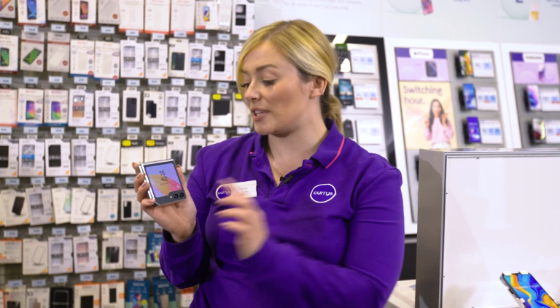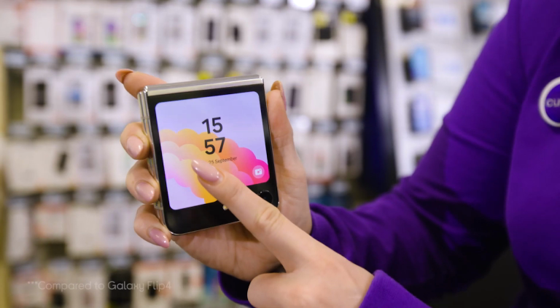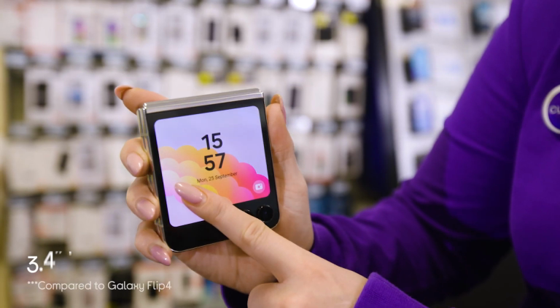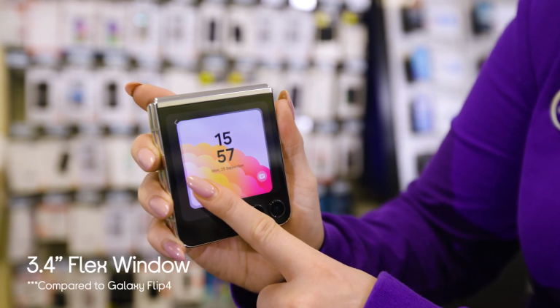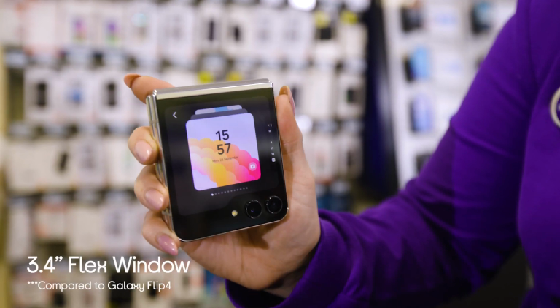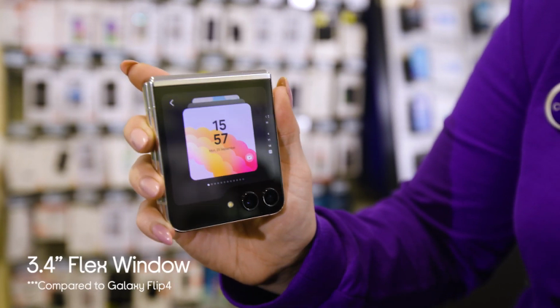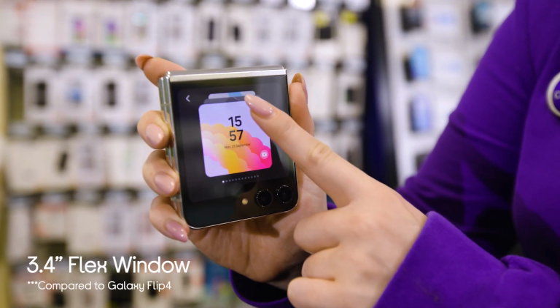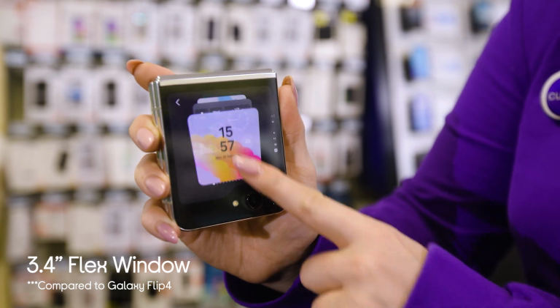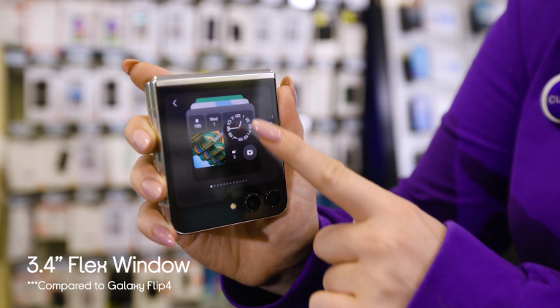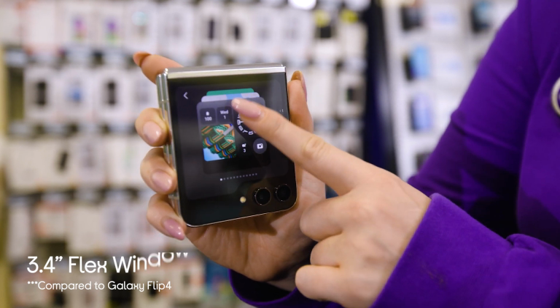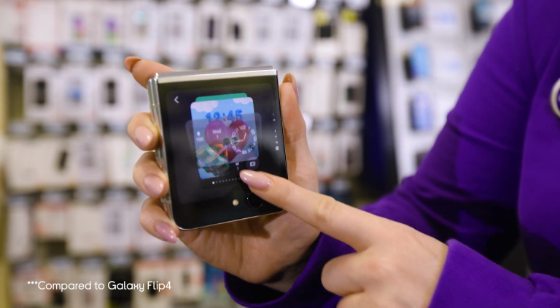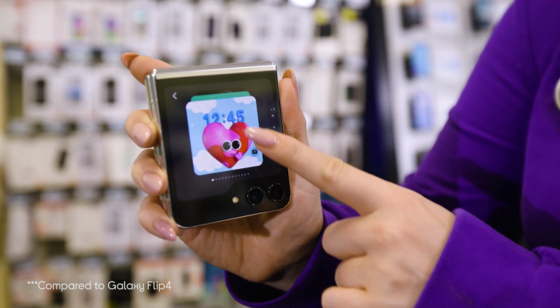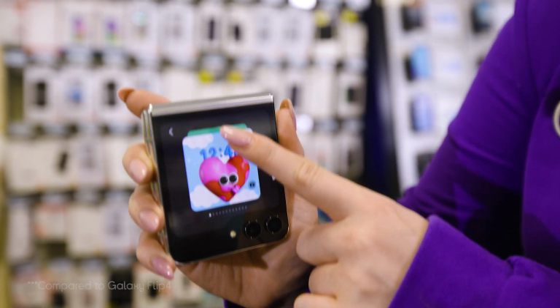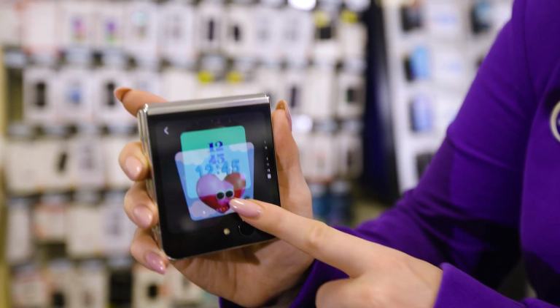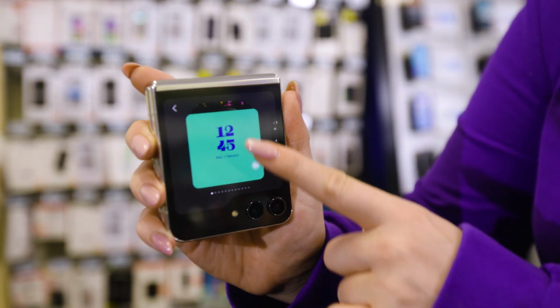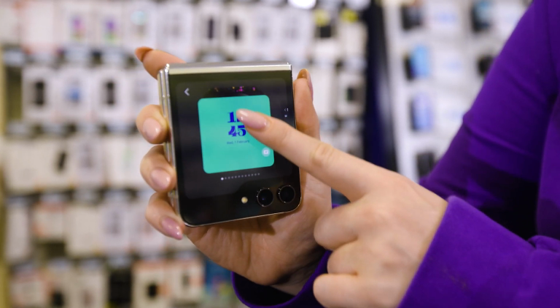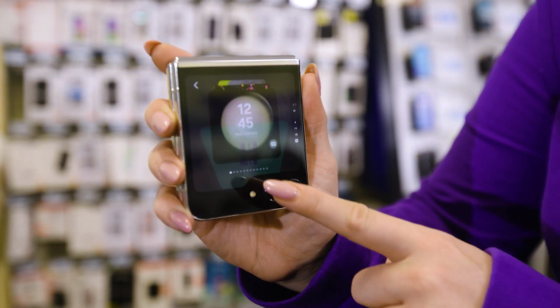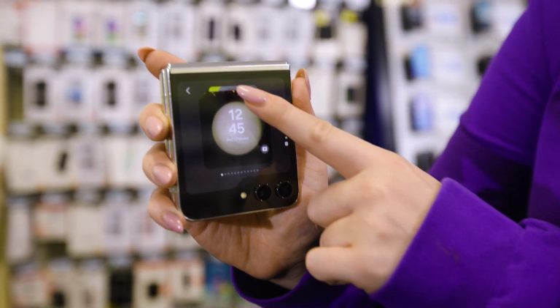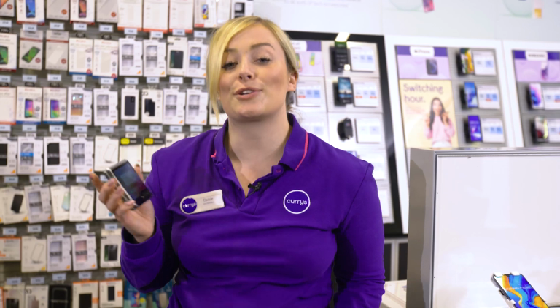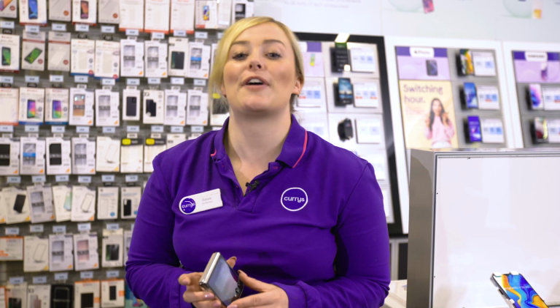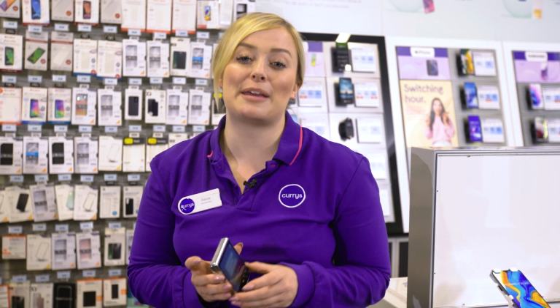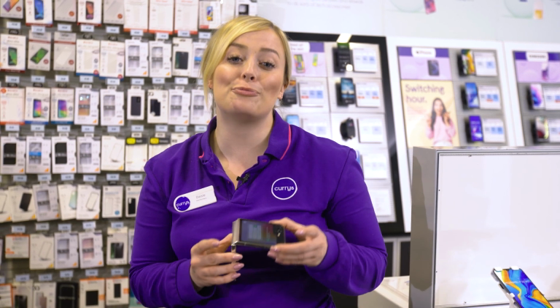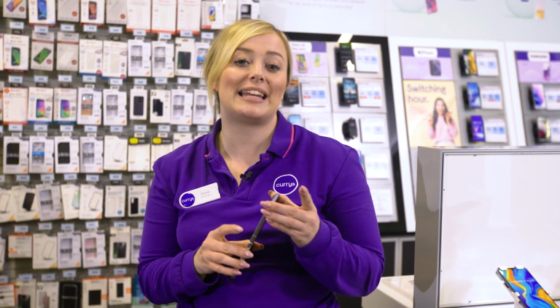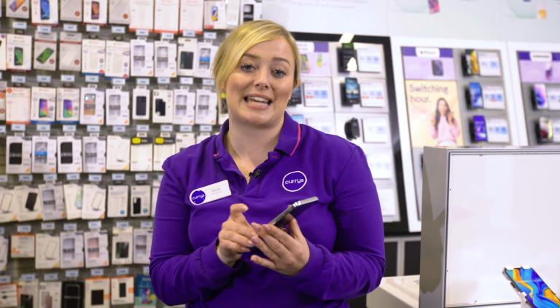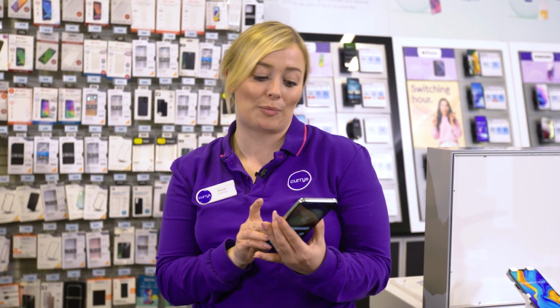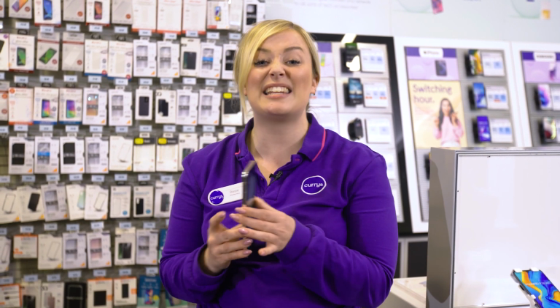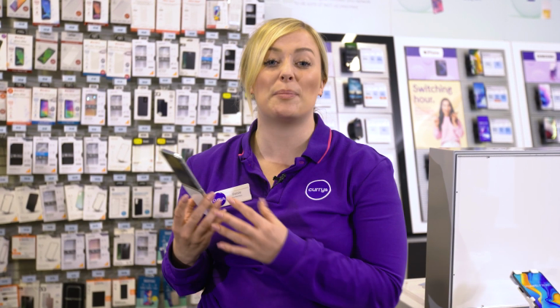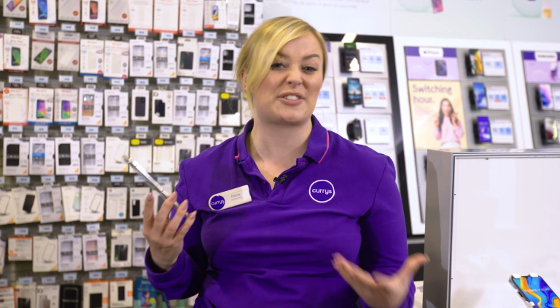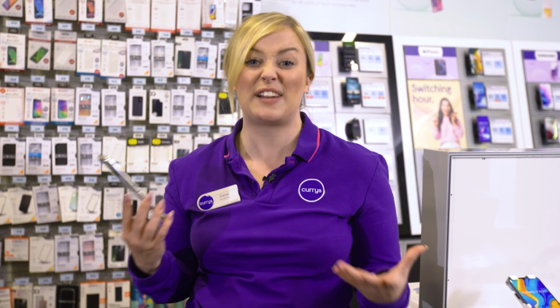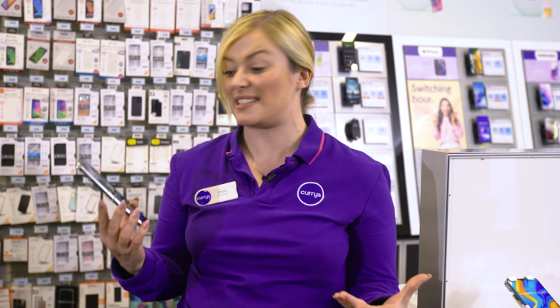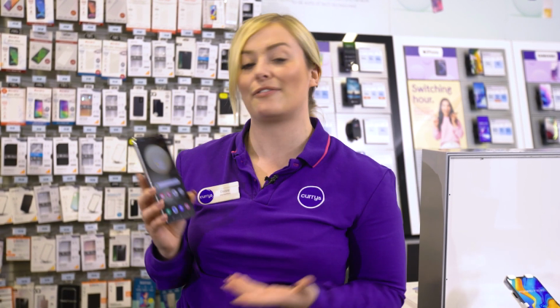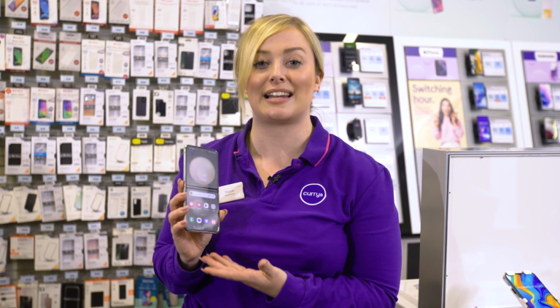You've got this much bigger flex window as well that lets you do loads more while the phone is closed, and it's customizable so you can add your own personal touches. It's a great phone for anyone who really loves tech and wants a little bit more extra flexibility and functionality.